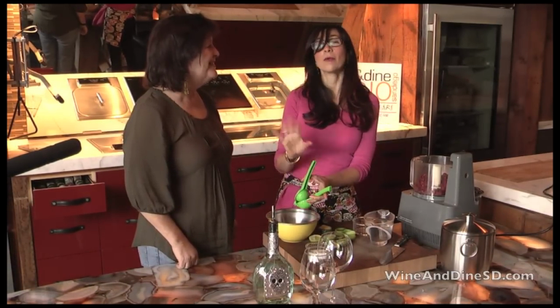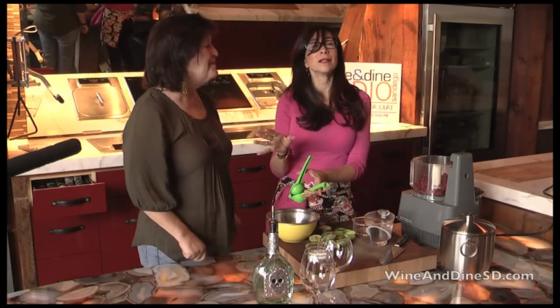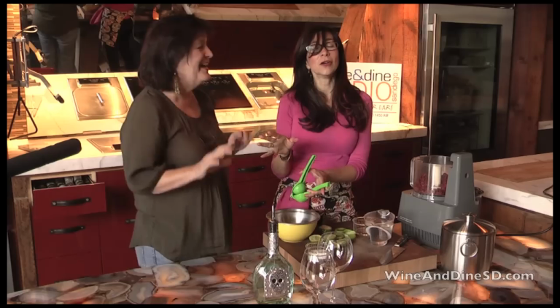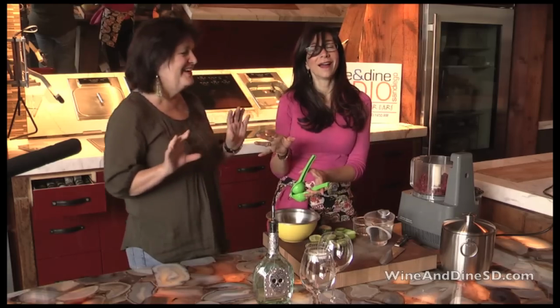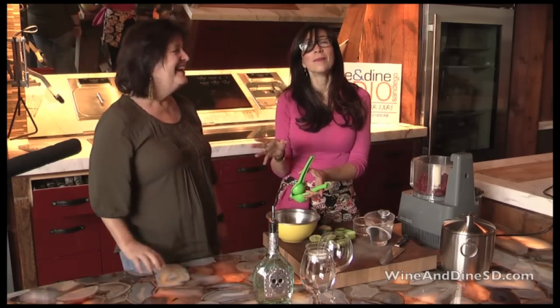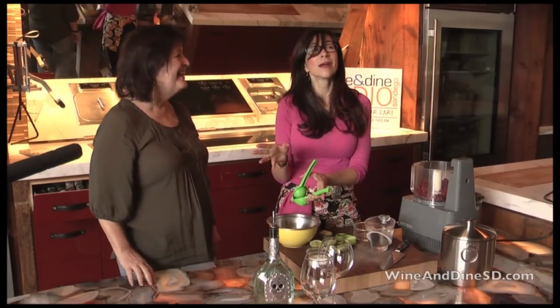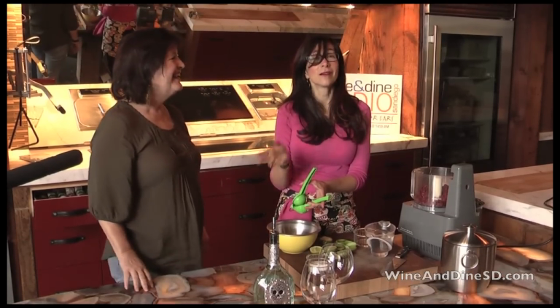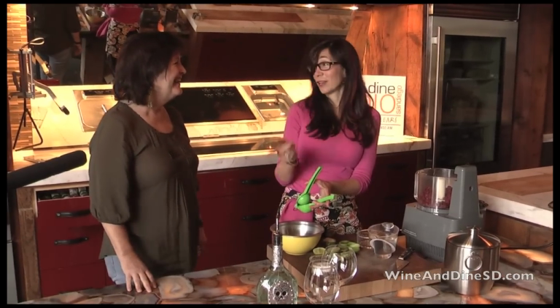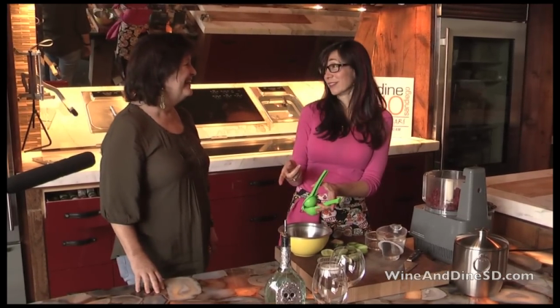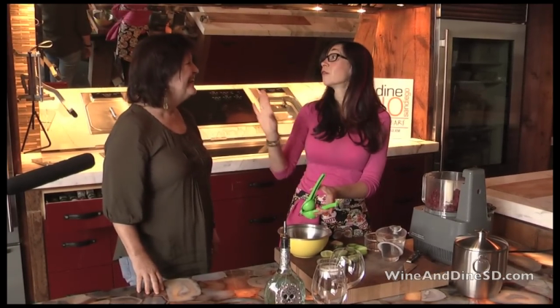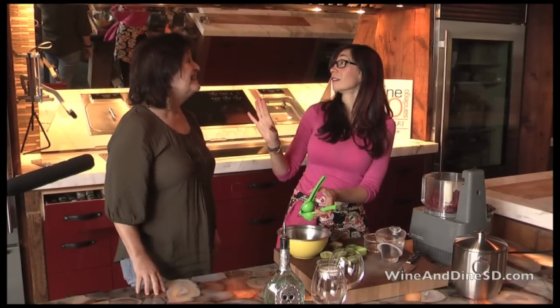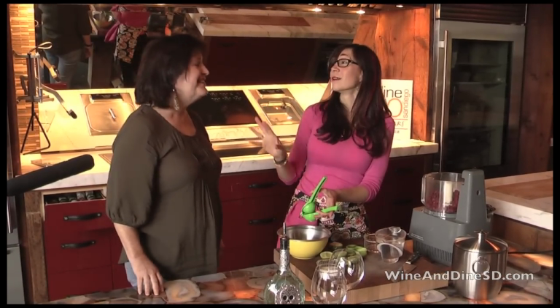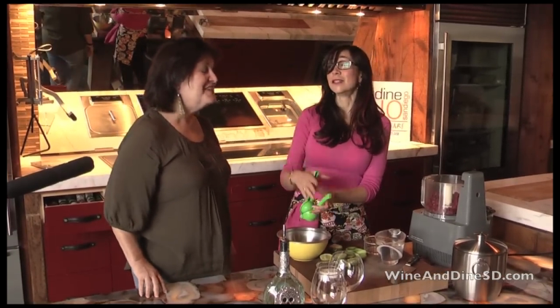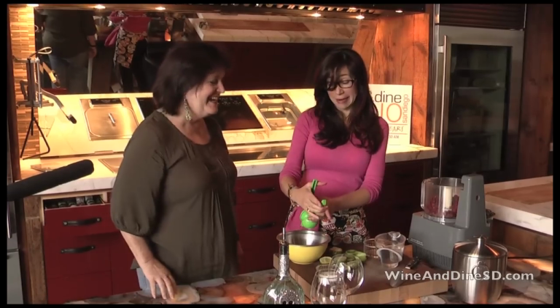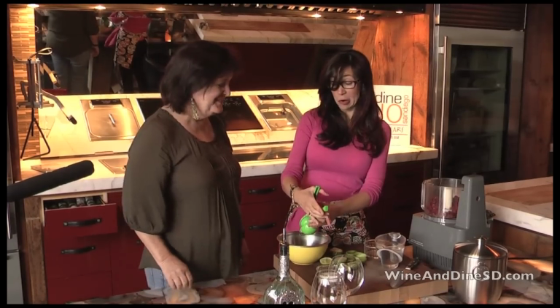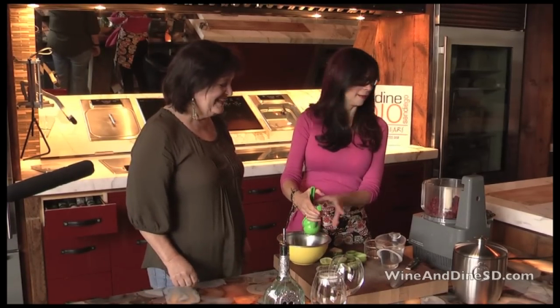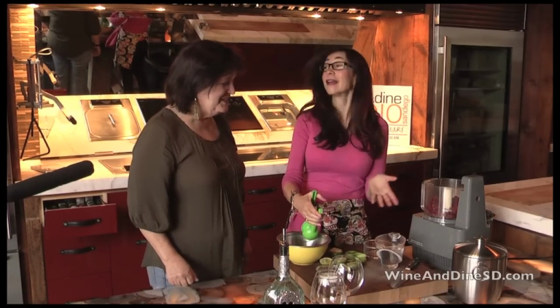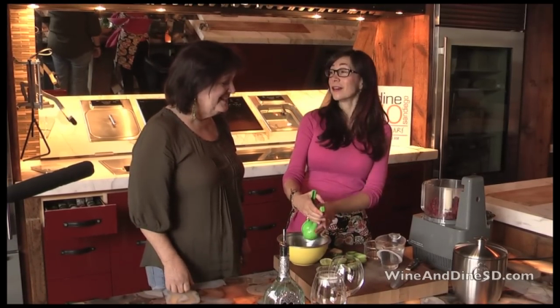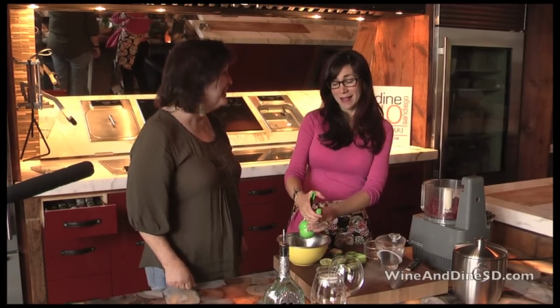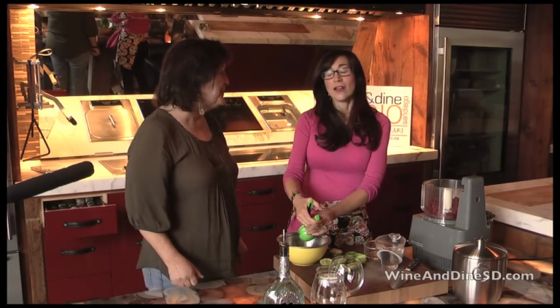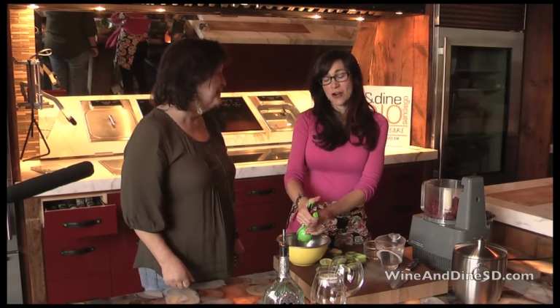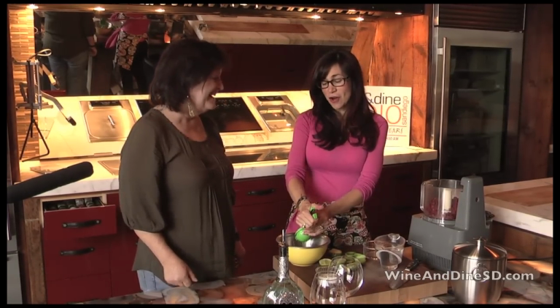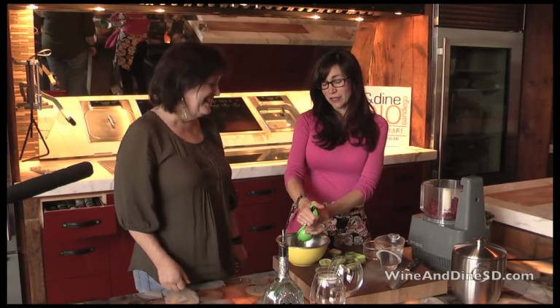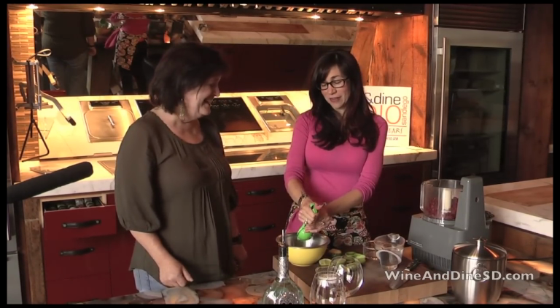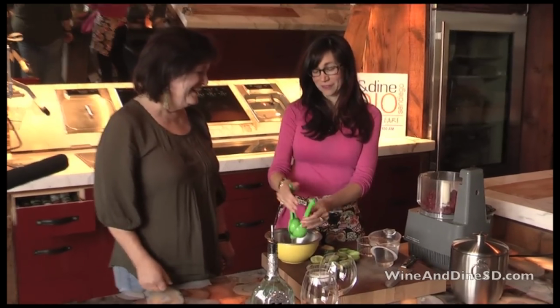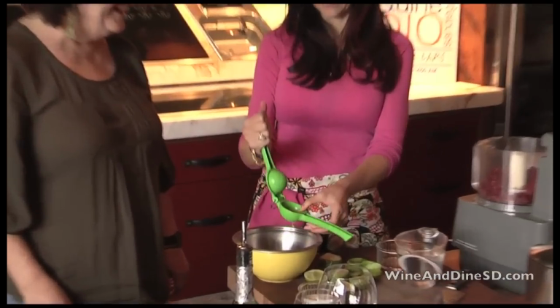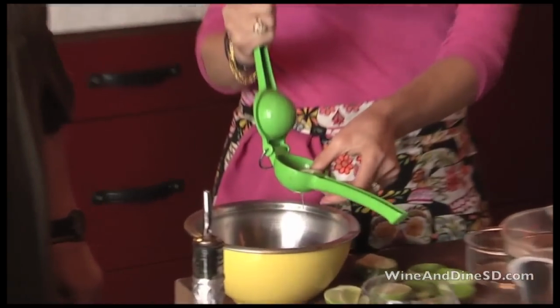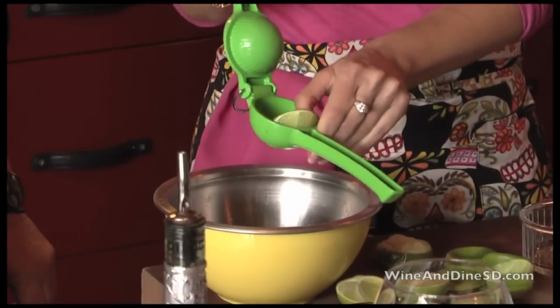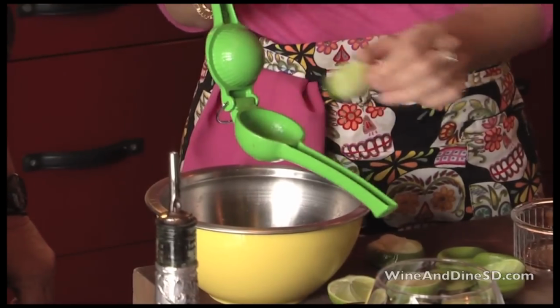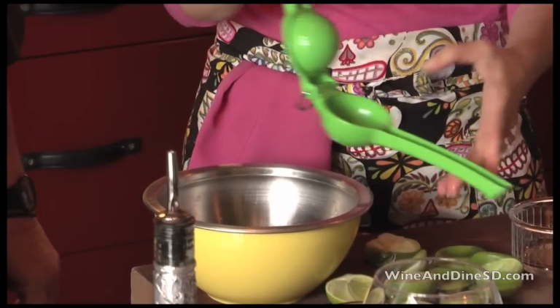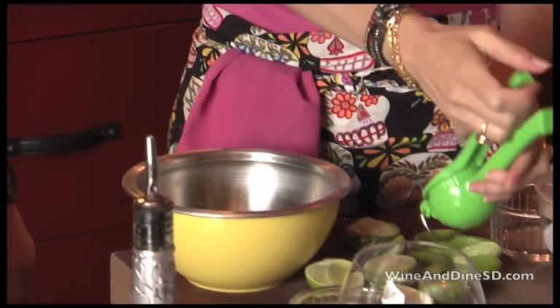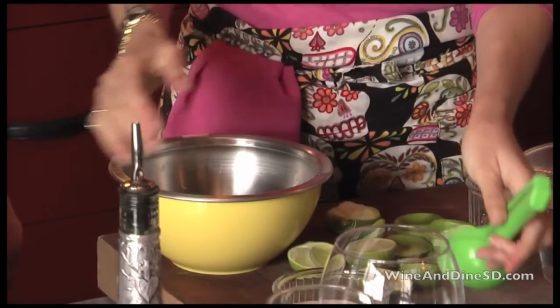What I would do is have different flavors, different colors. Do a cantaloupe and a raspberry. You don't want the kids going to the wrong one by mistake. That's enough limes.